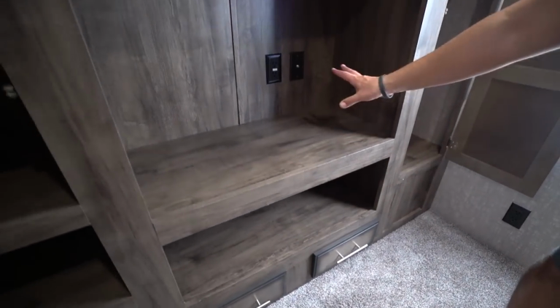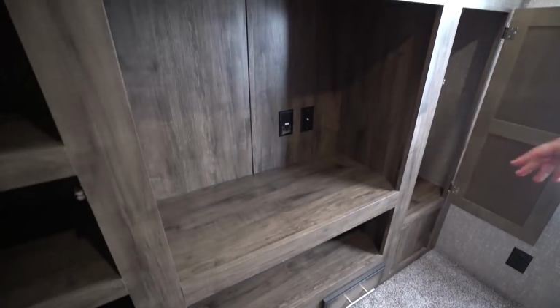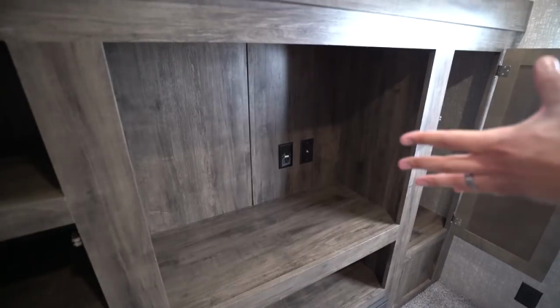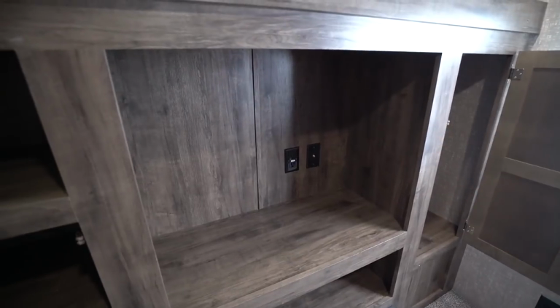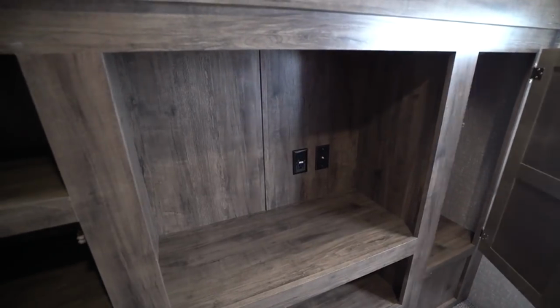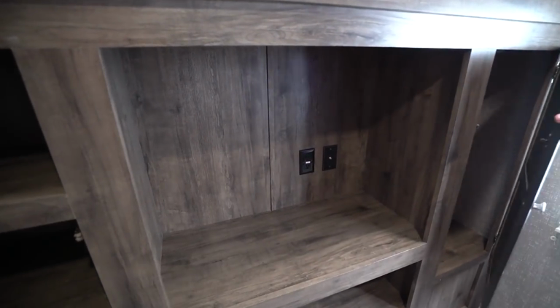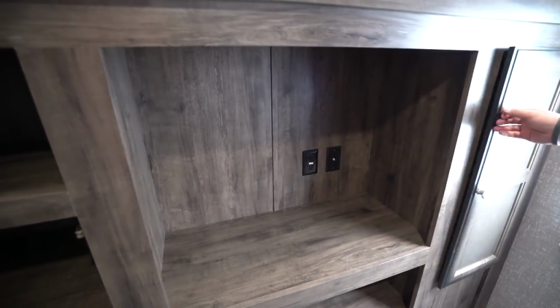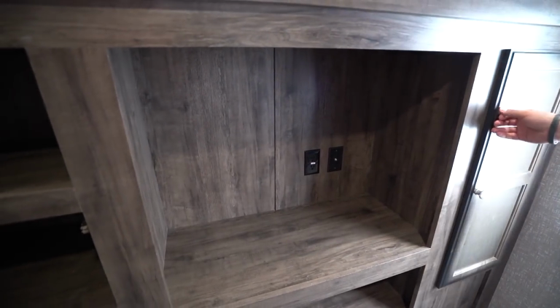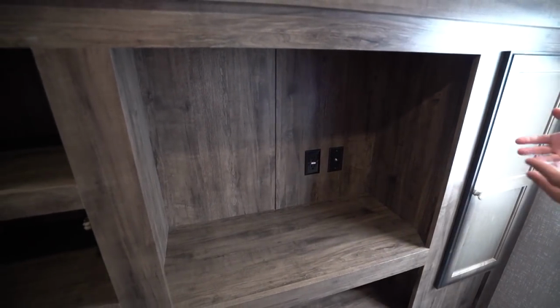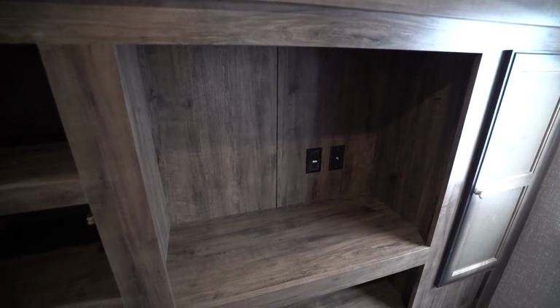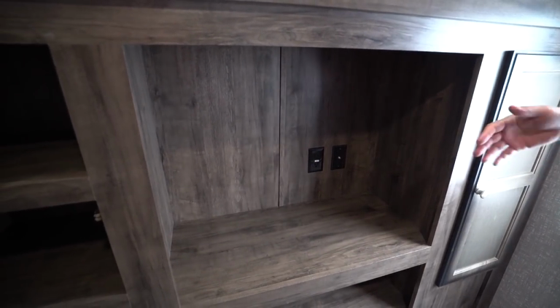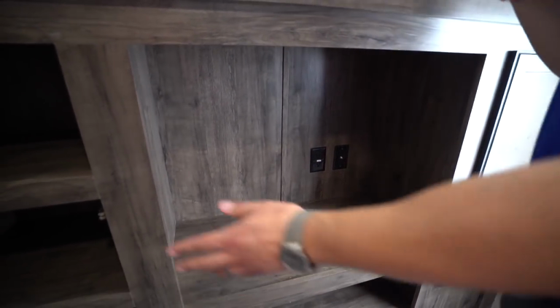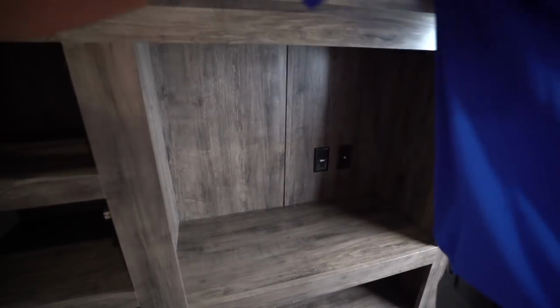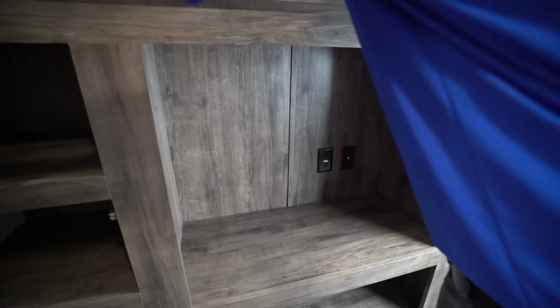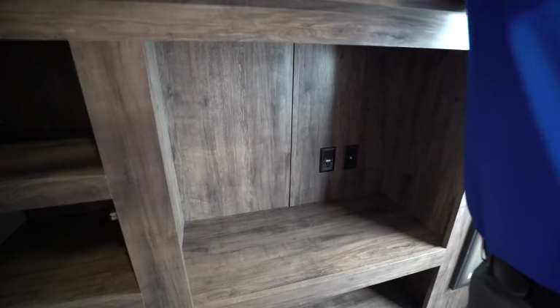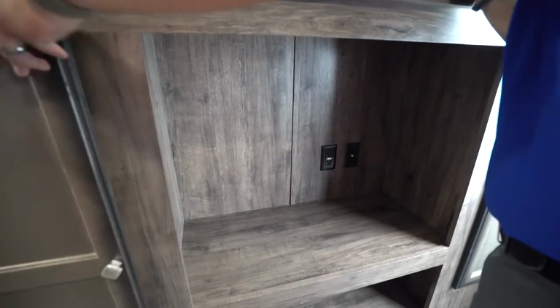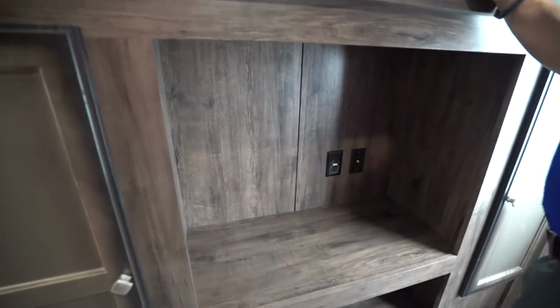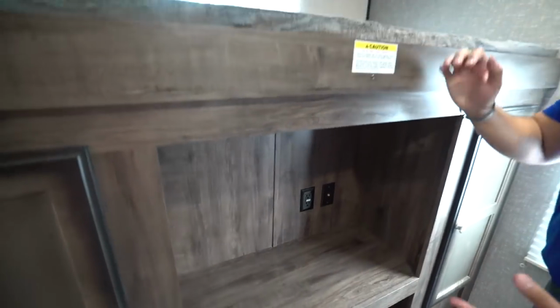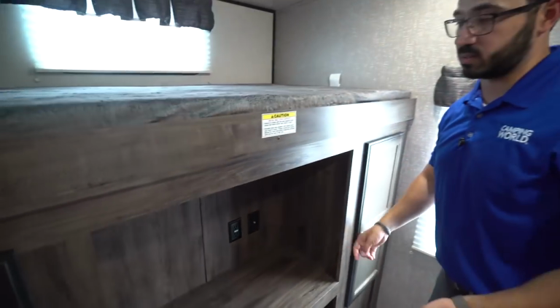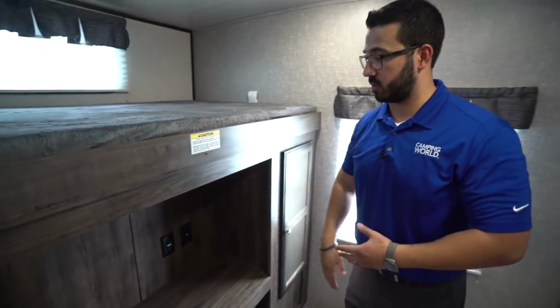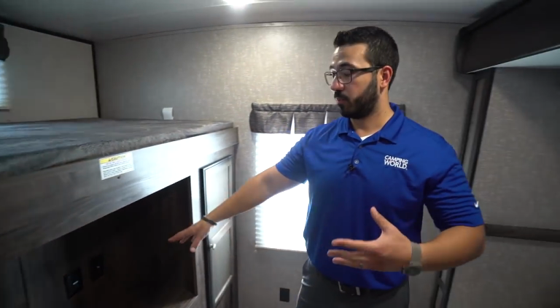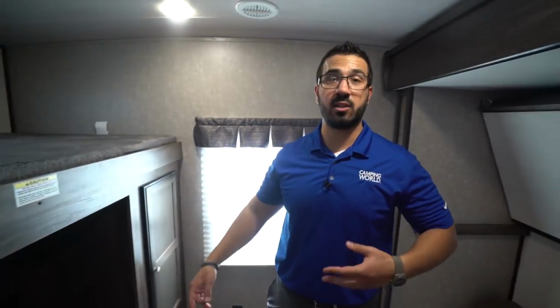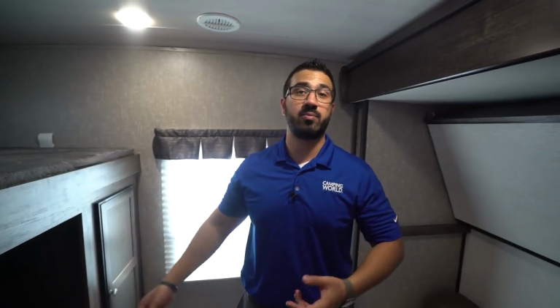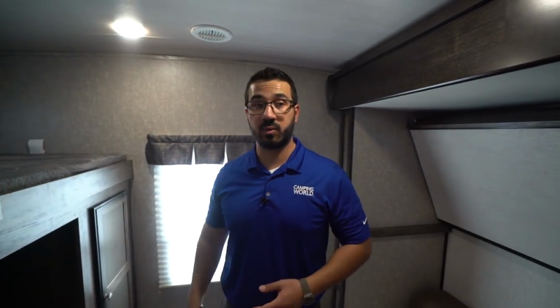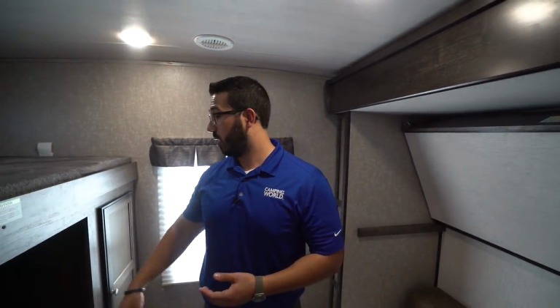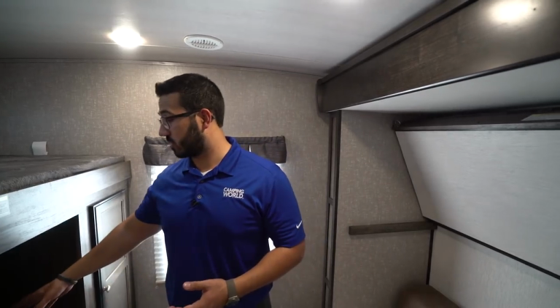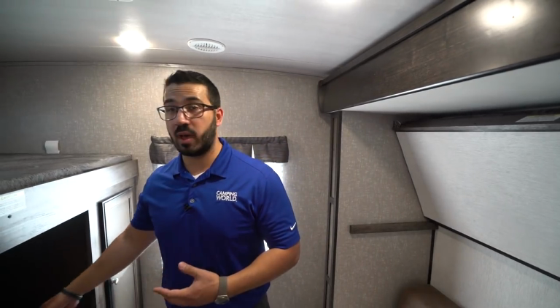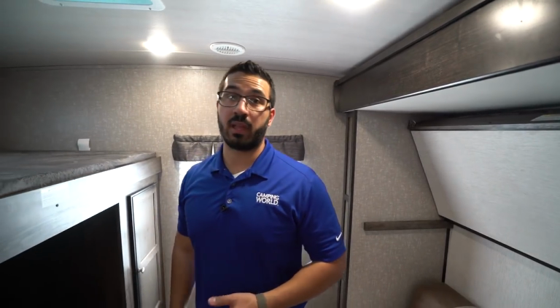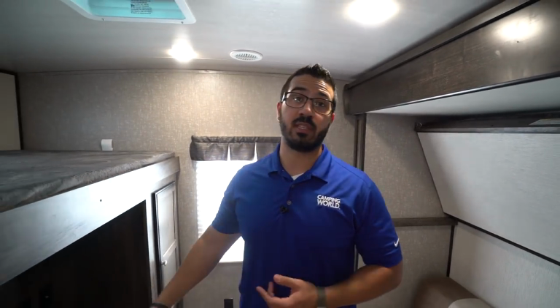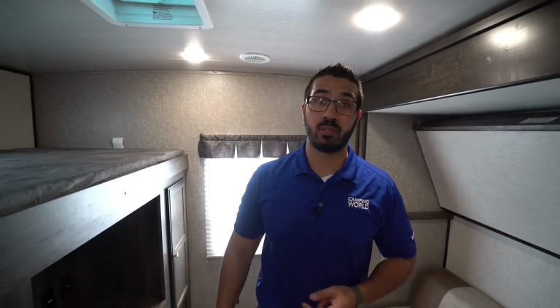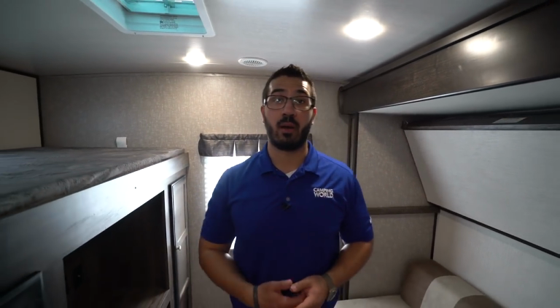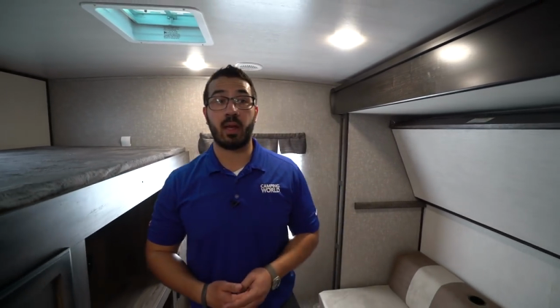Right up top, you have this huge opening for a TV. So if you want to bring a TV camping for those rainy days, by all means you can. If the kids want to bring their gaming system — PlayStation, Xbox, or whatever — you have plenty of space to install that right in there.